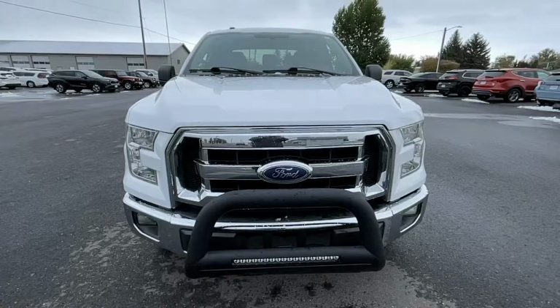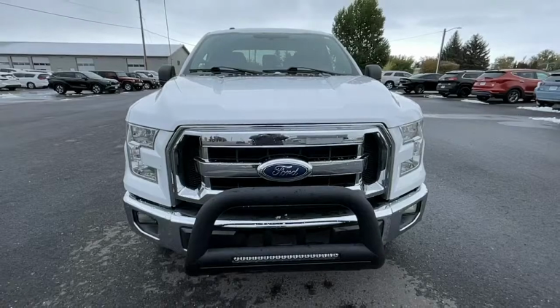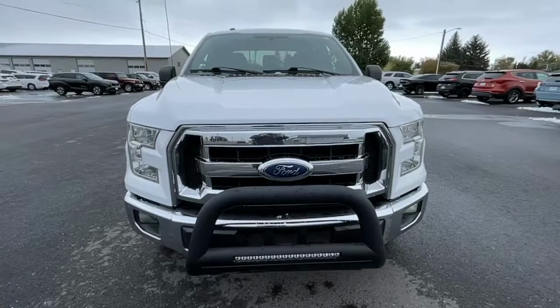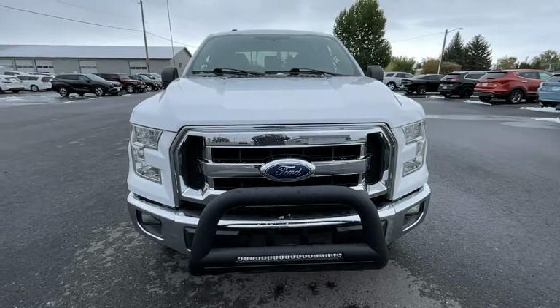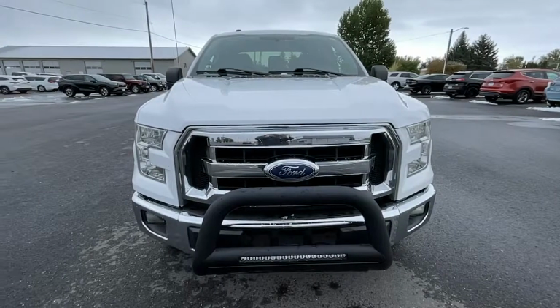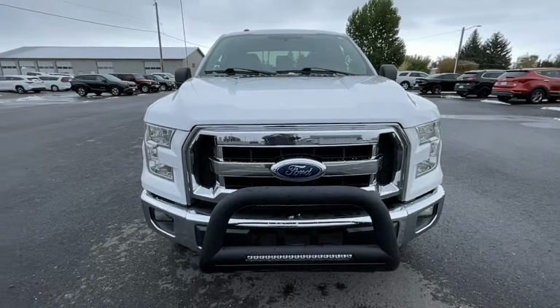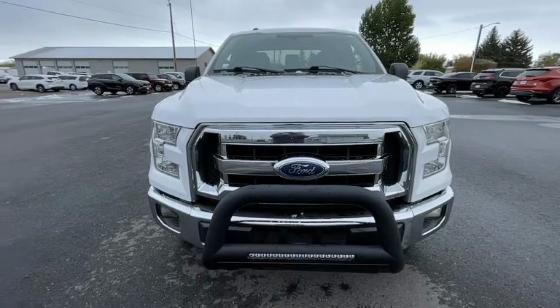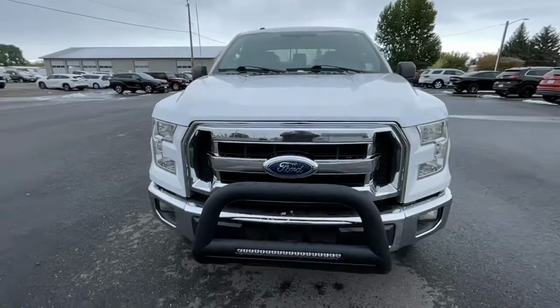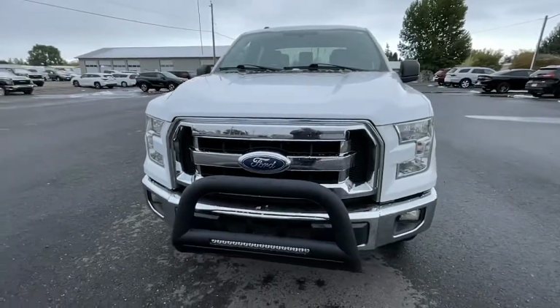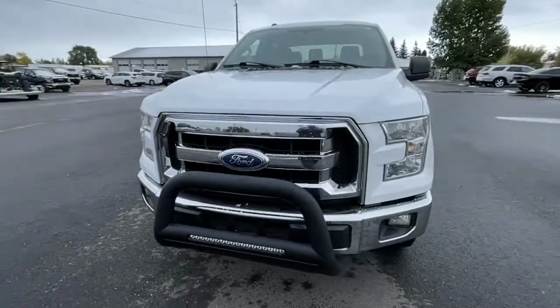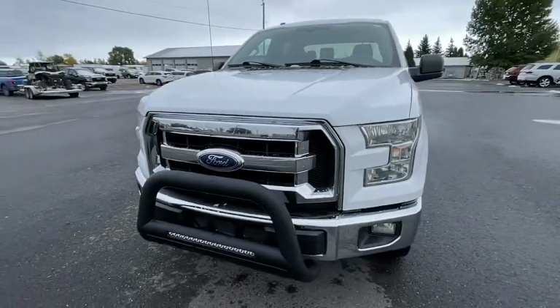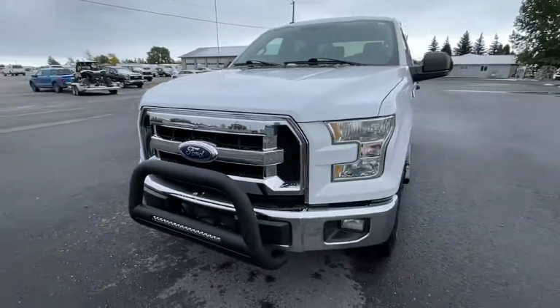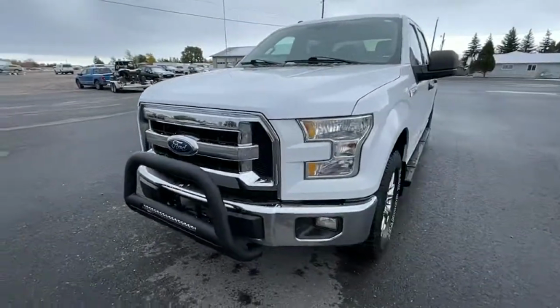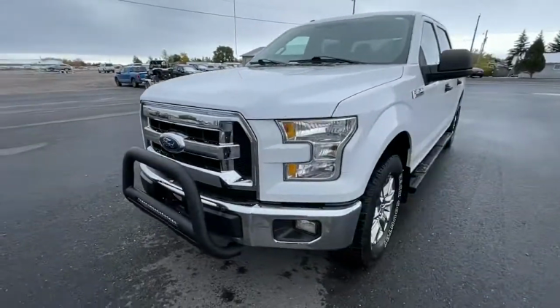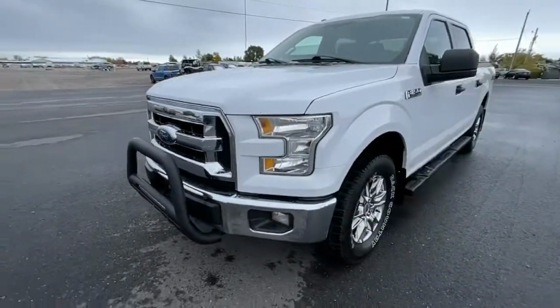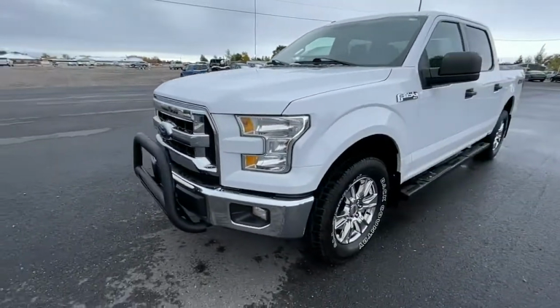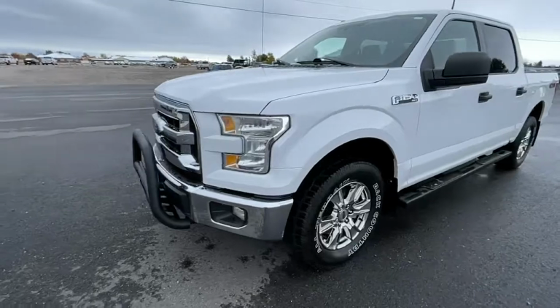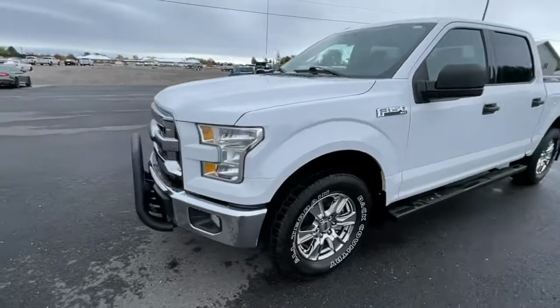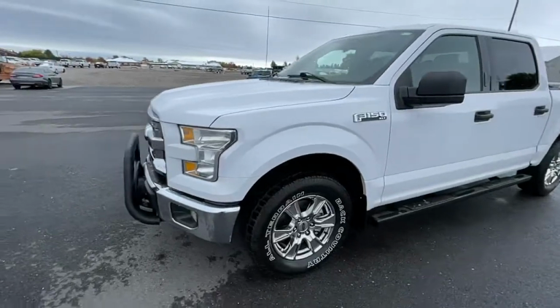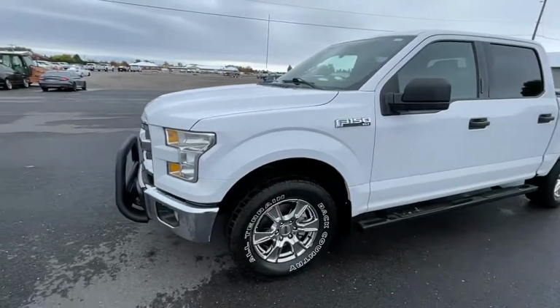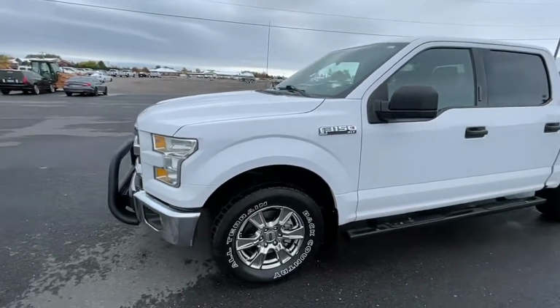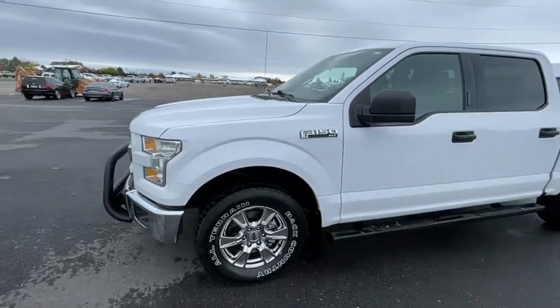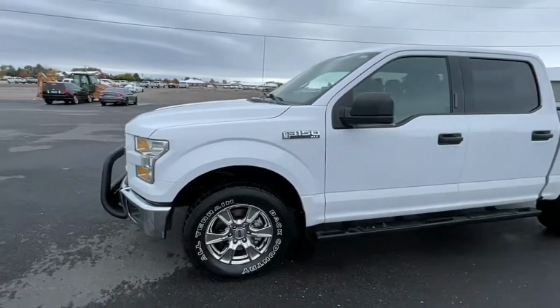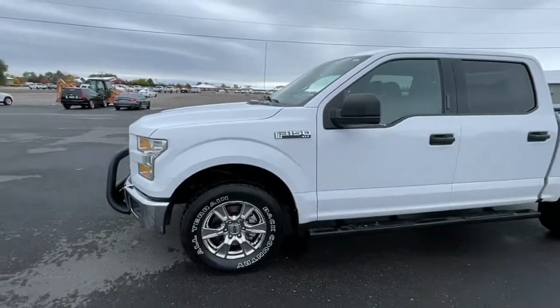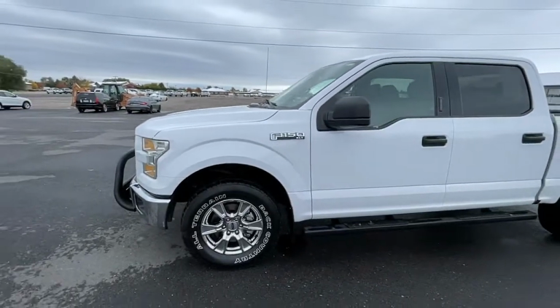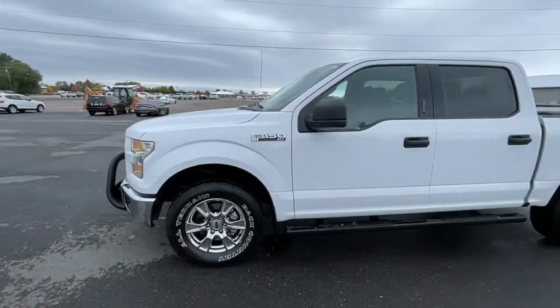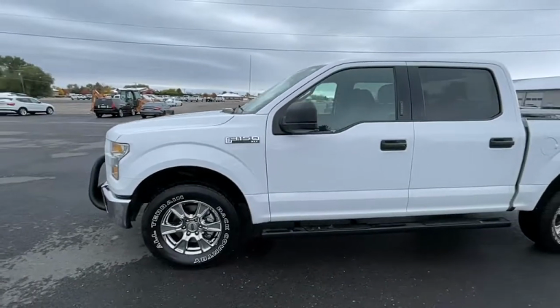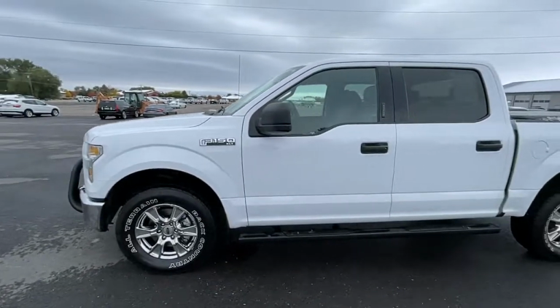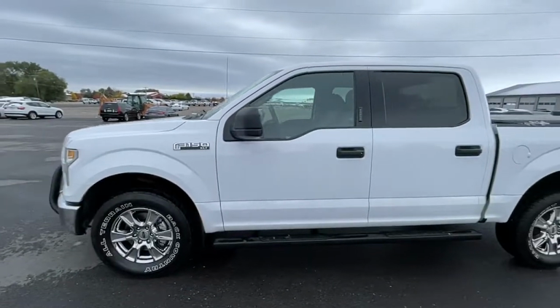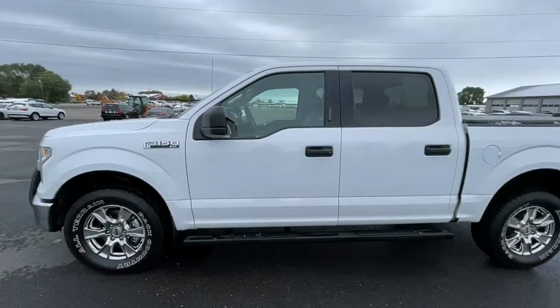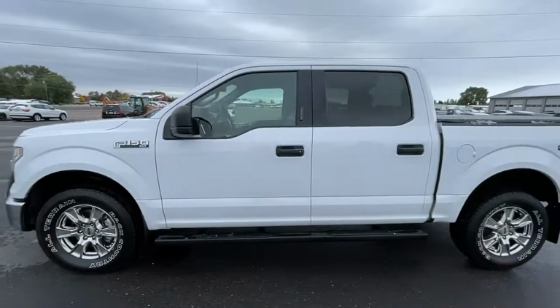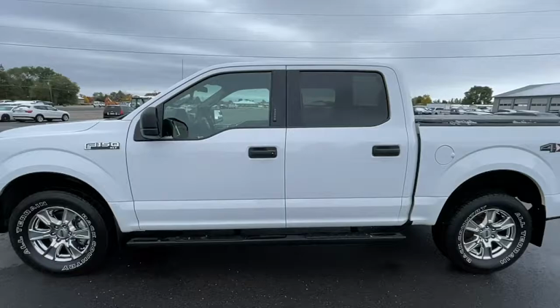Can you see yourself in the 2015 Ford F-150? With less than 150,000 miles on the odometer, this vehicle stands out from the rest.